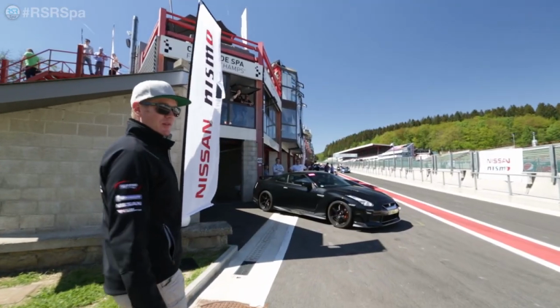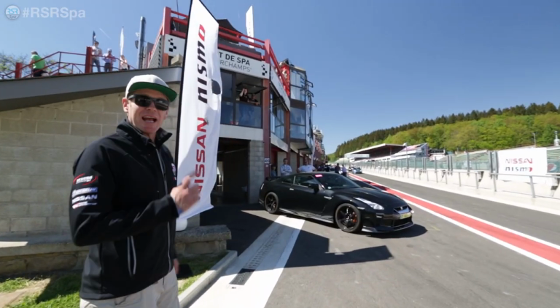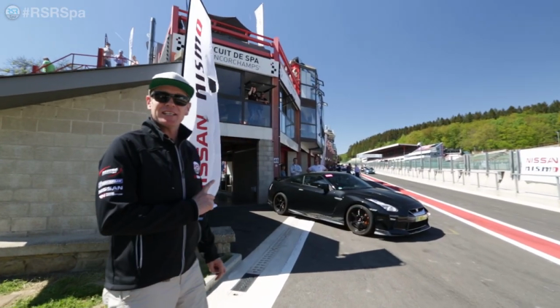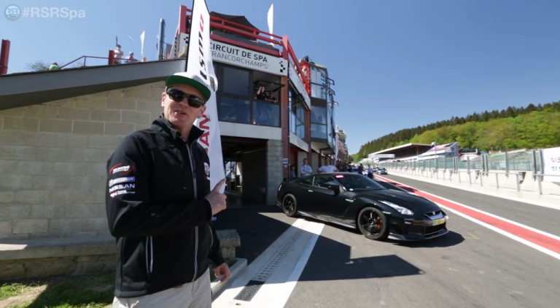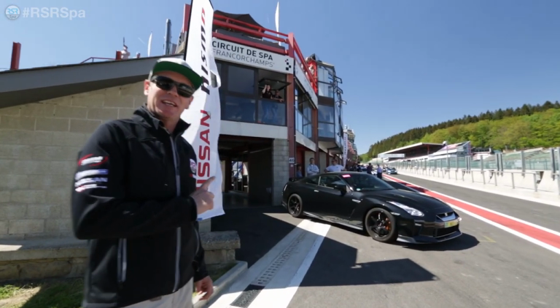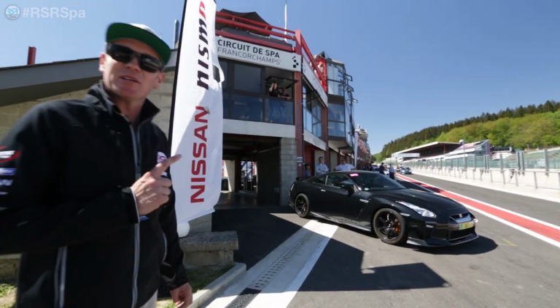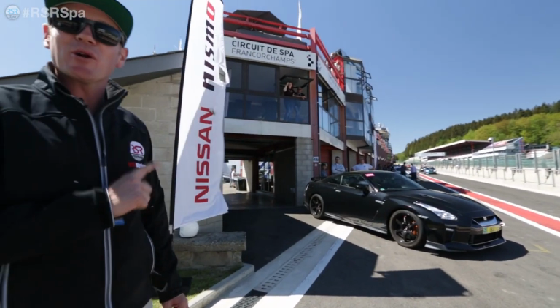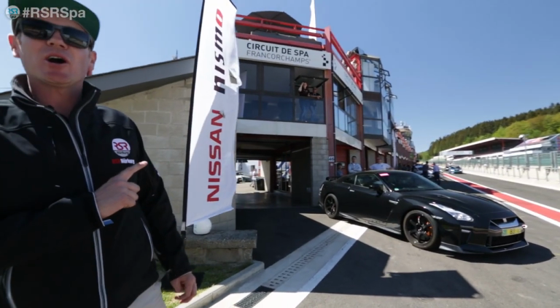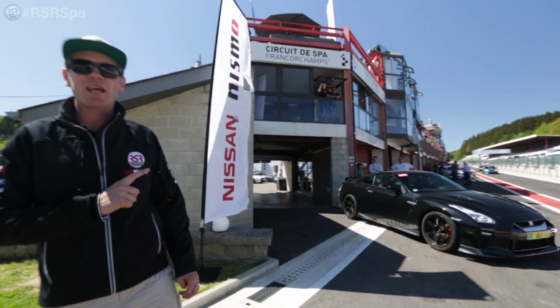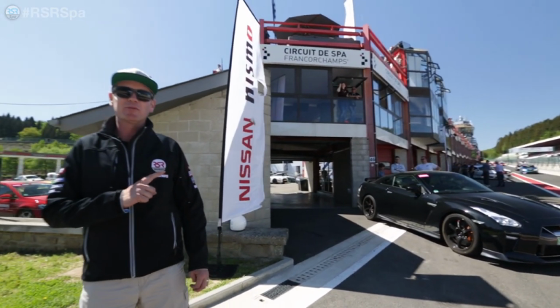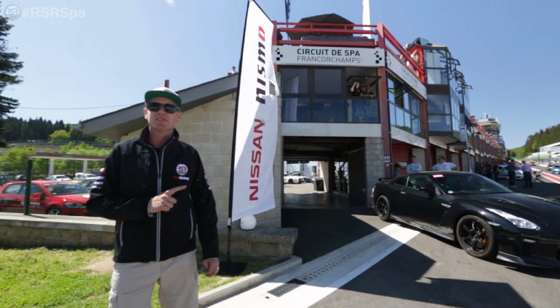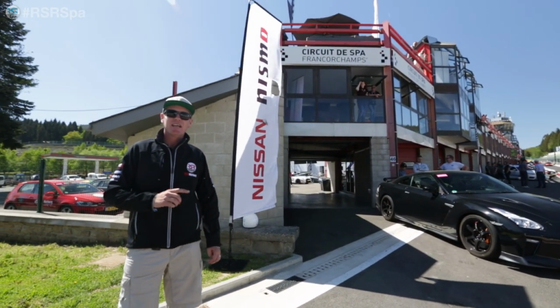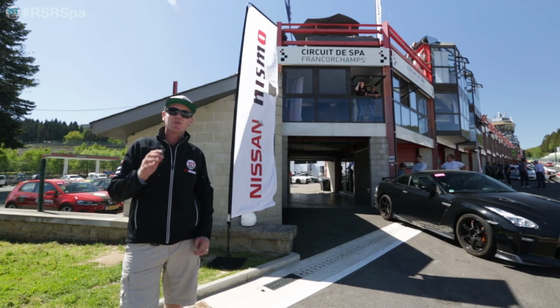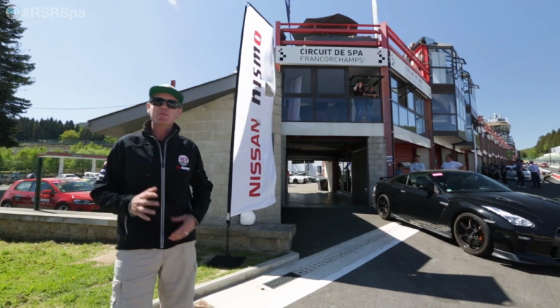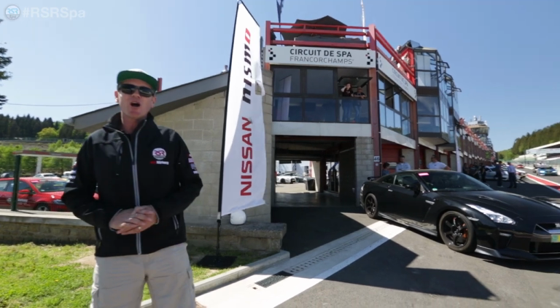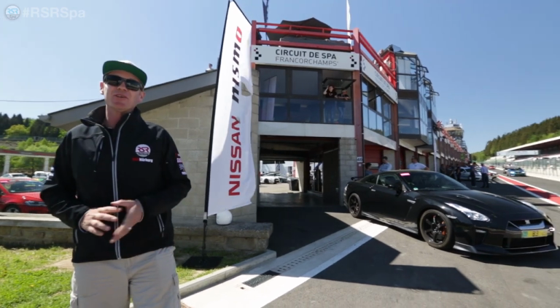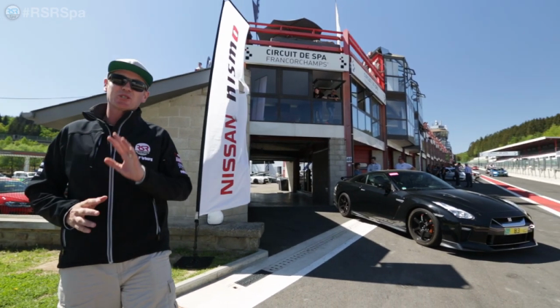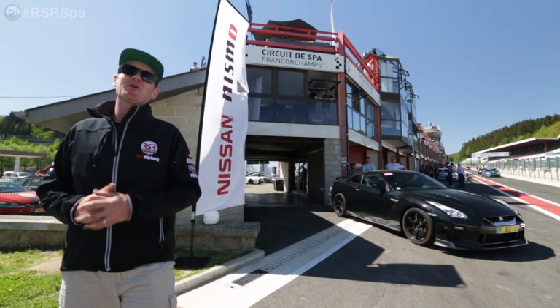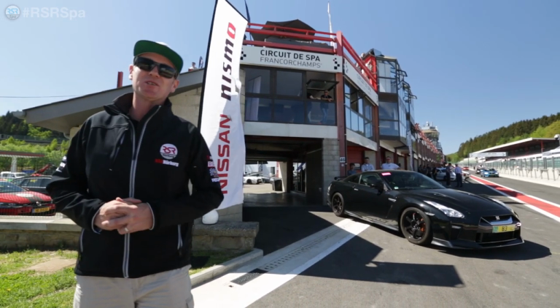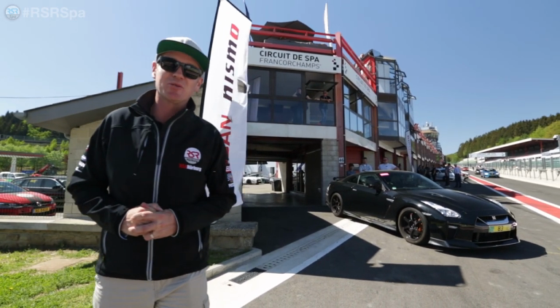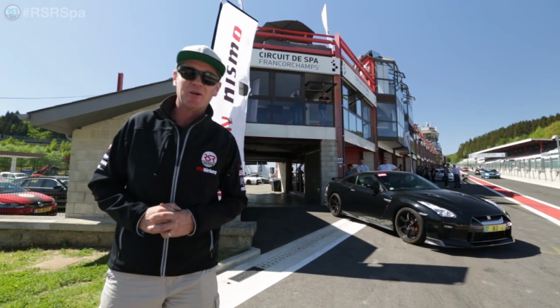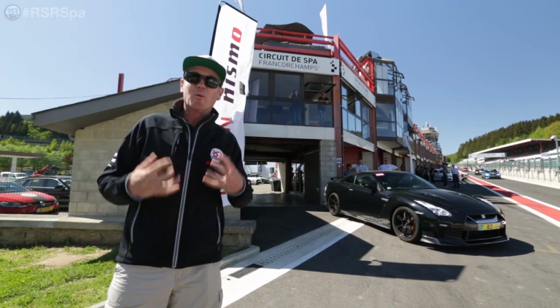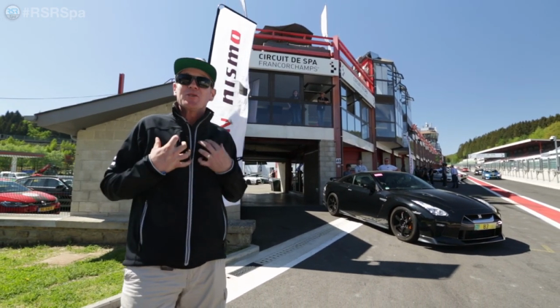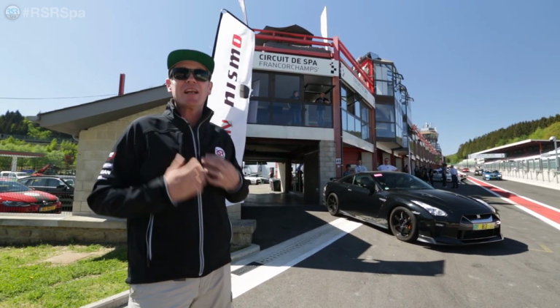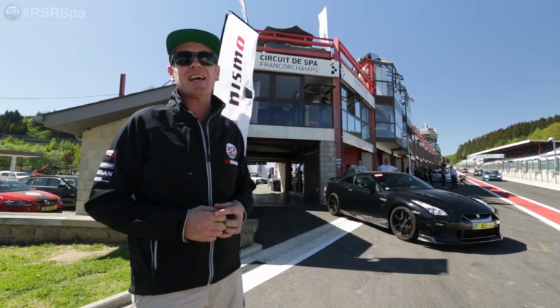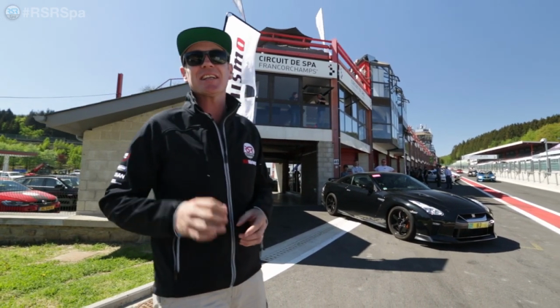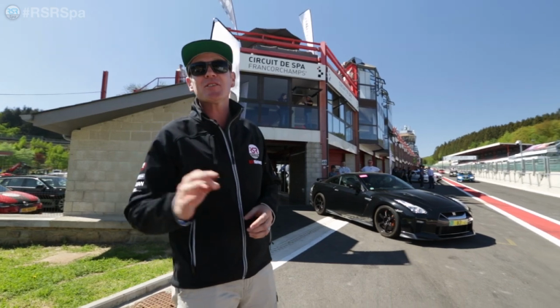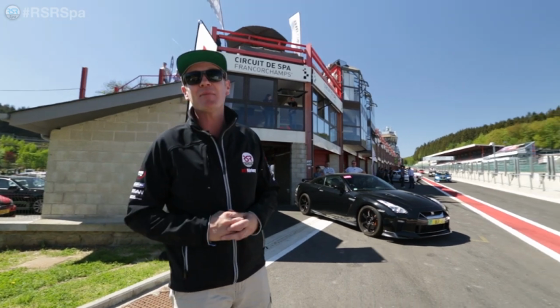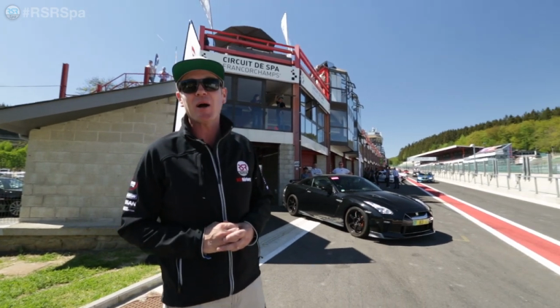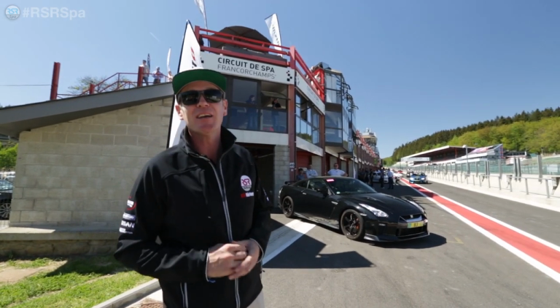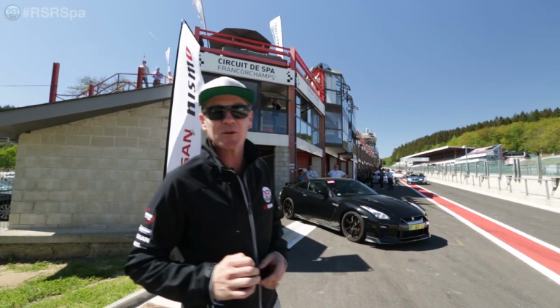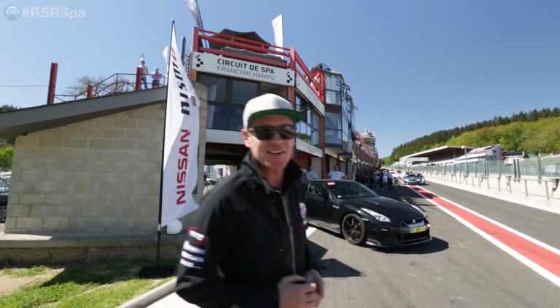This black GTR you see over here is the new project car of JP Performance. If you're a German car guy, you for sure know his YouTube channel. We're just really excited that JP's first time on SPA is with RSR.